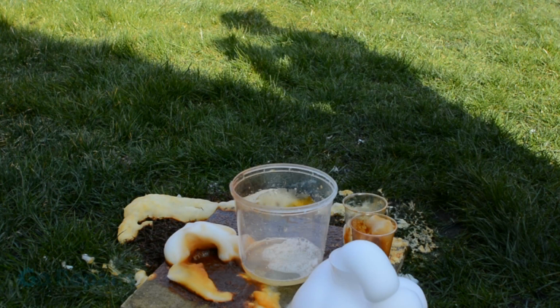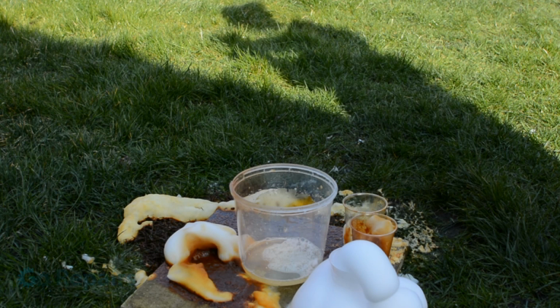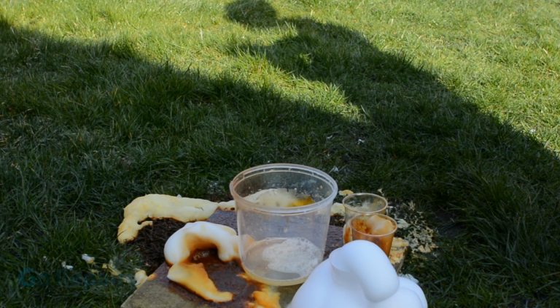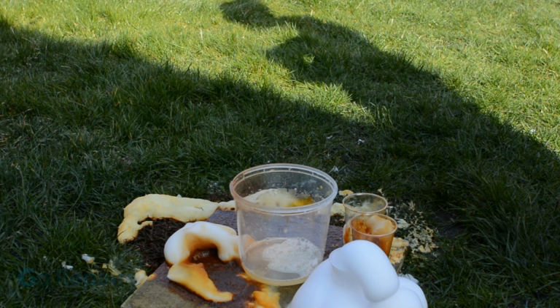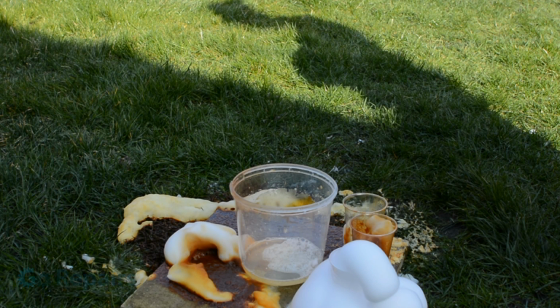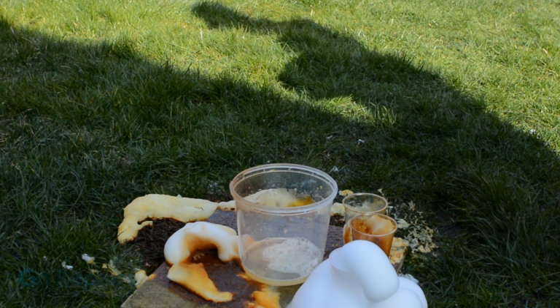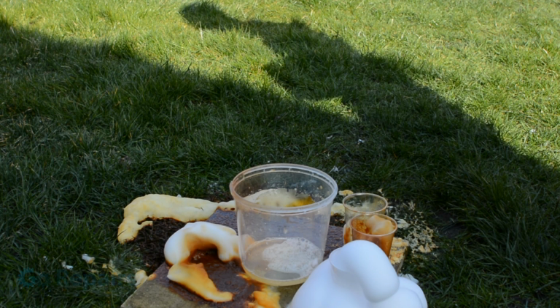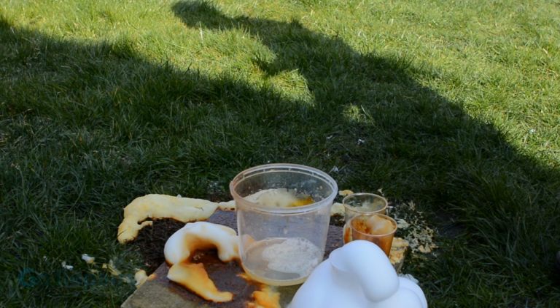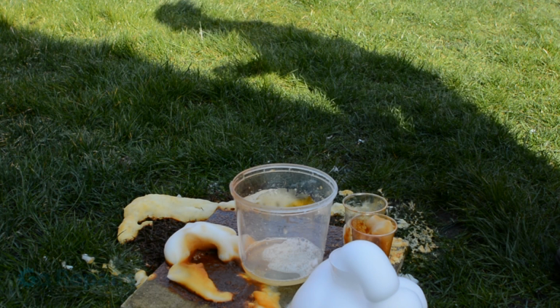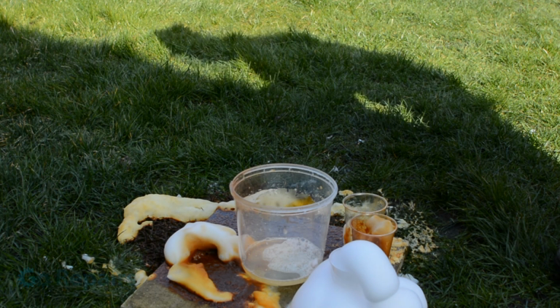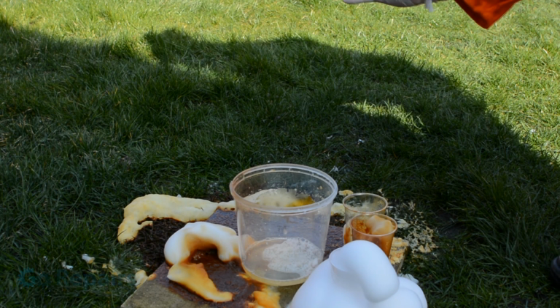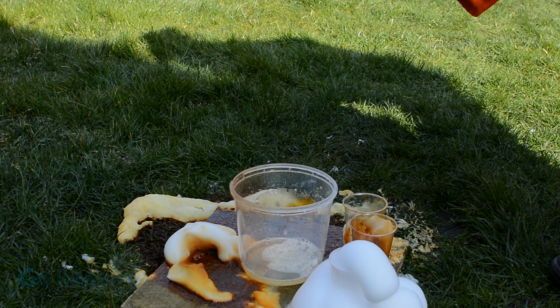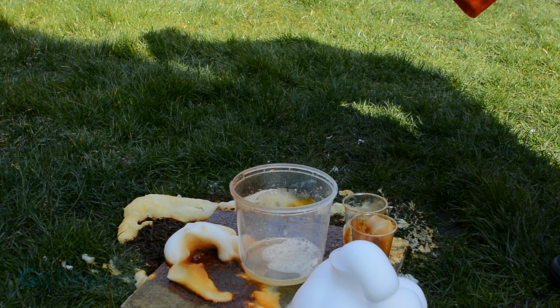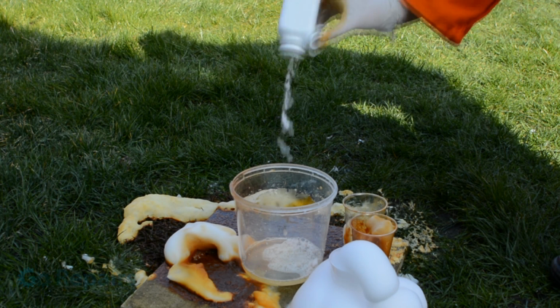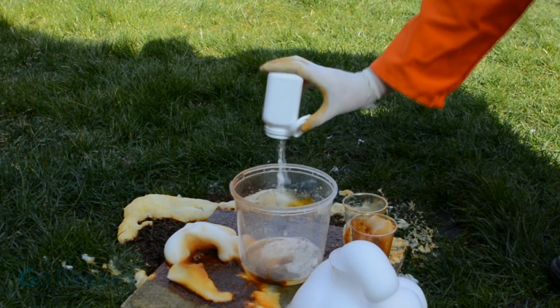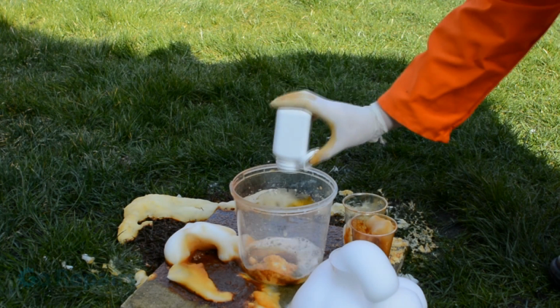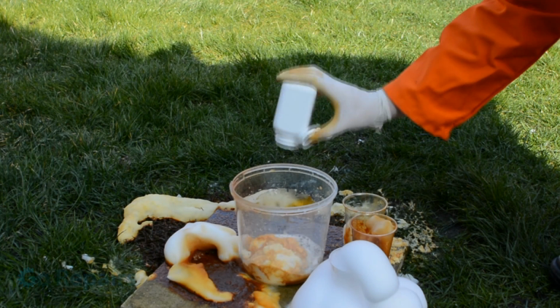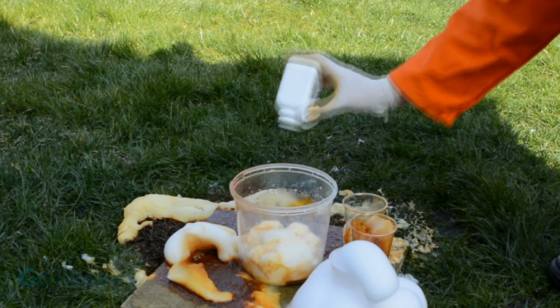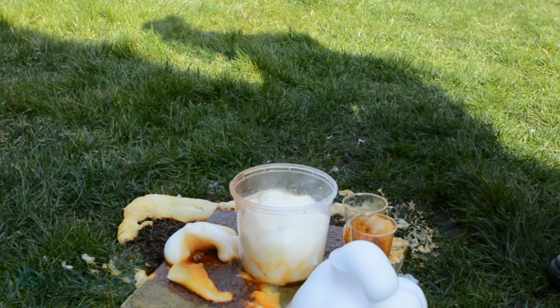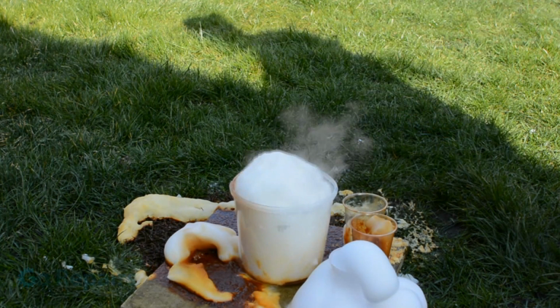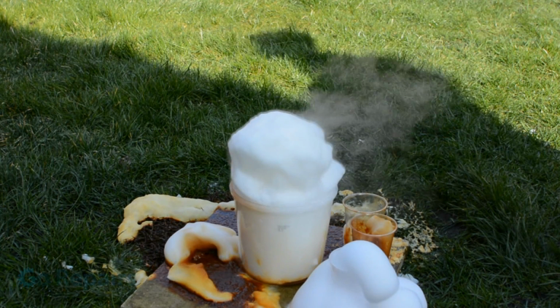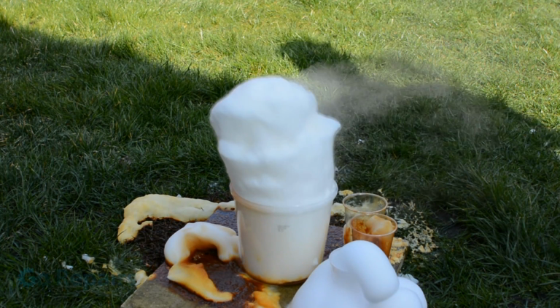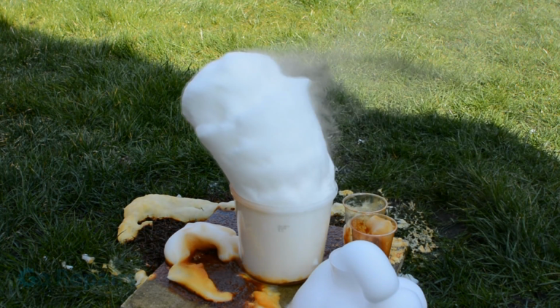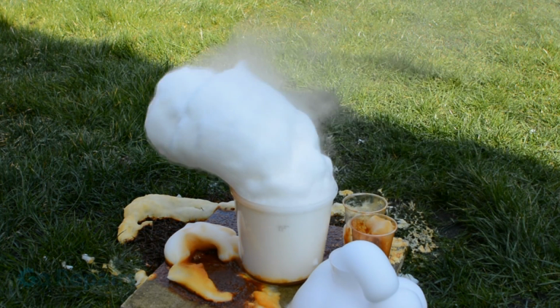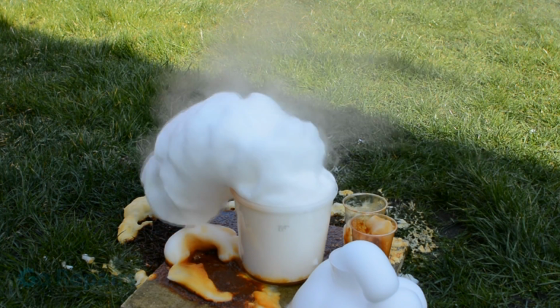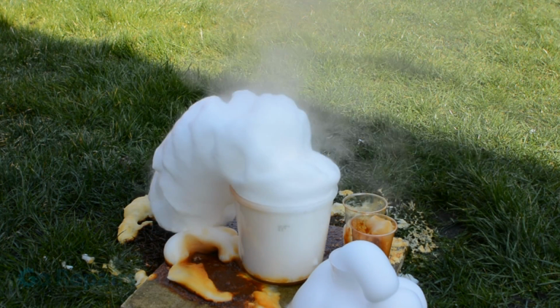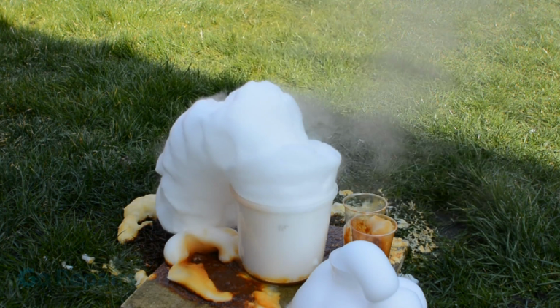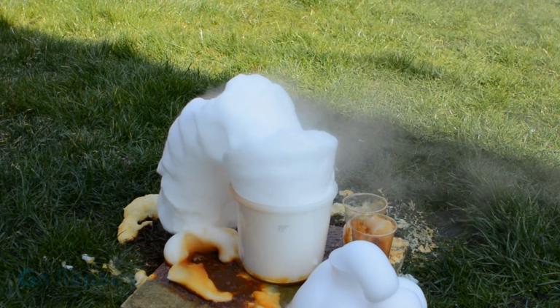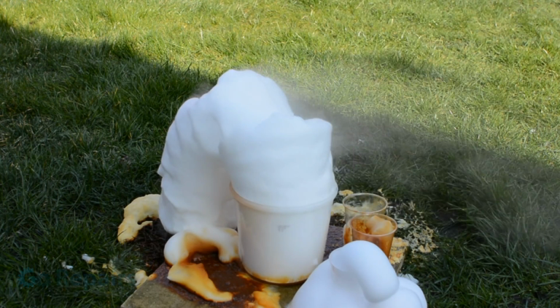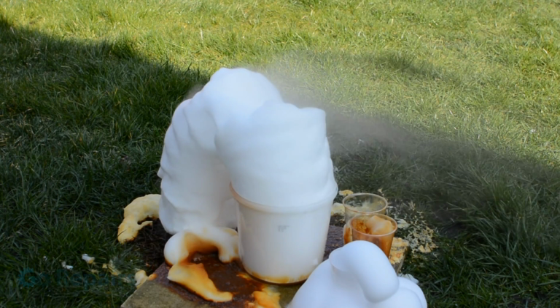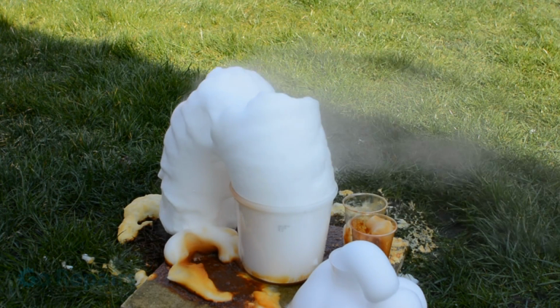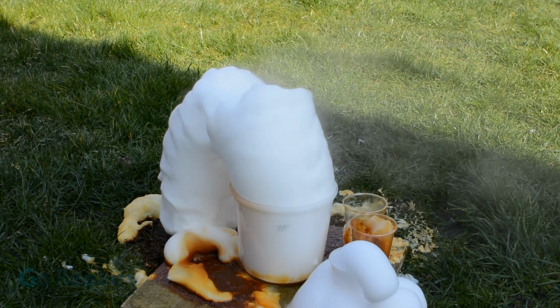For our next step, we're moving outside and setting up similar to before. But this time, instead of adding yeast, I'm going to be using potassium iodide. As you can see, this gives a much more impressive visual result and produces a lot more heat, so be careful.